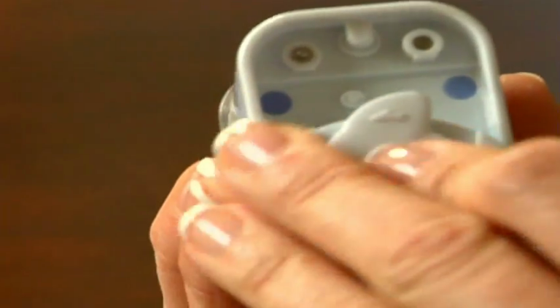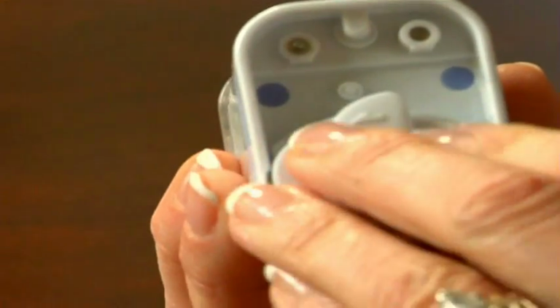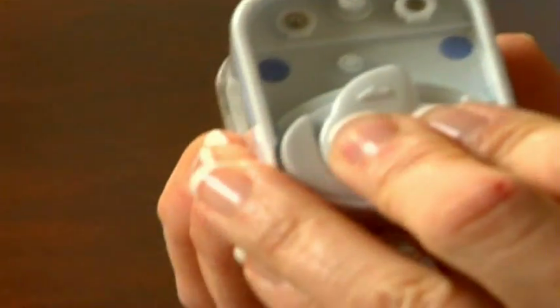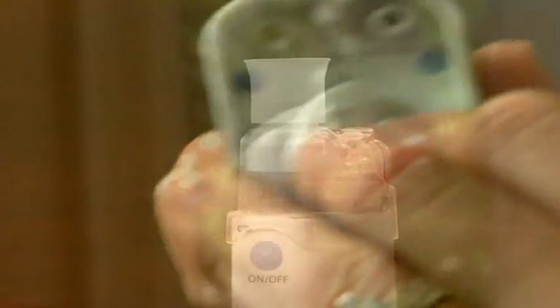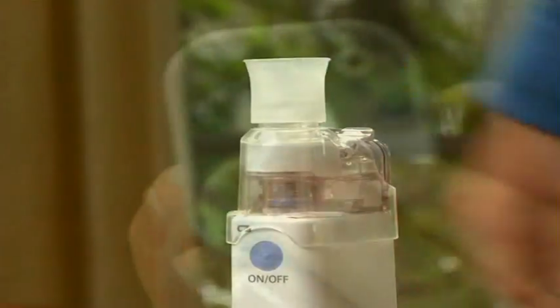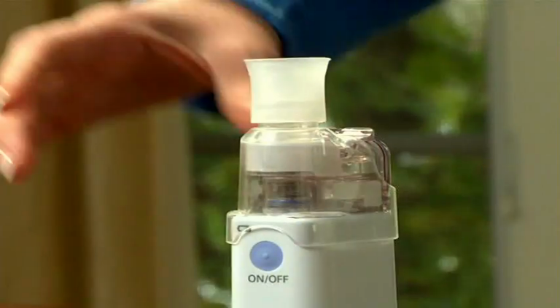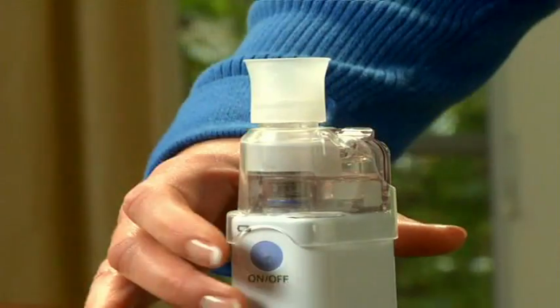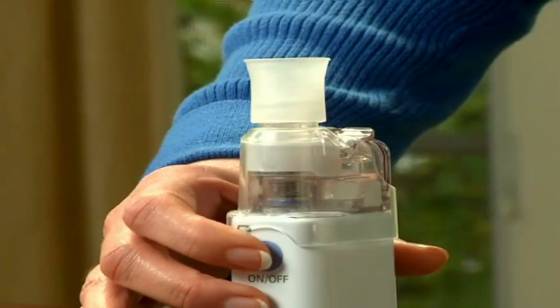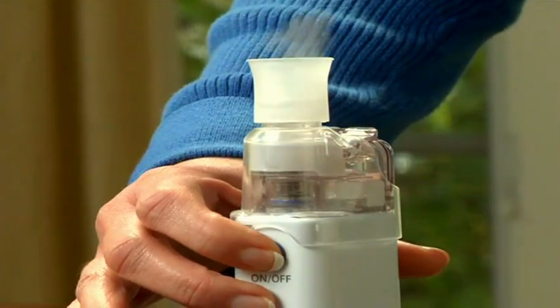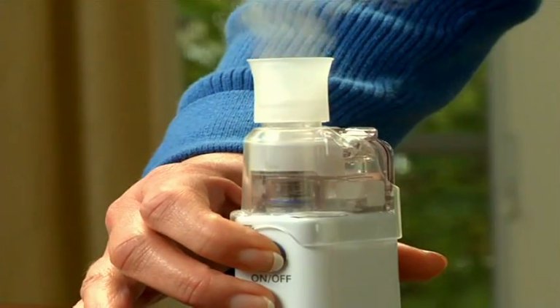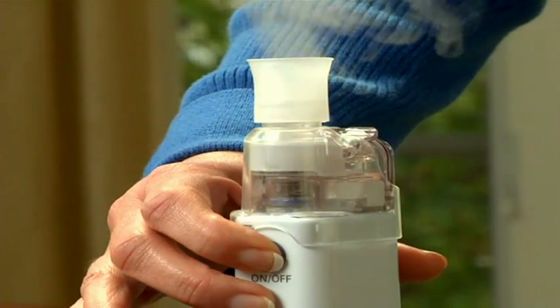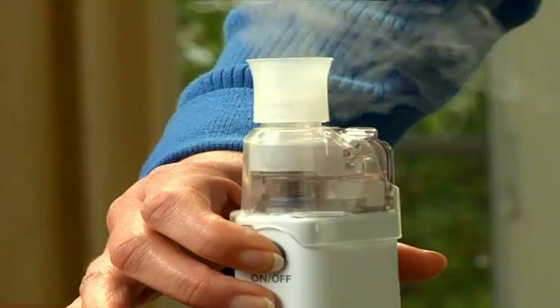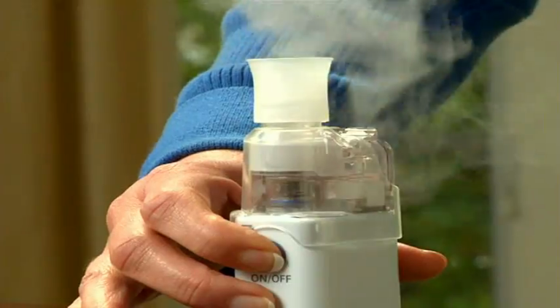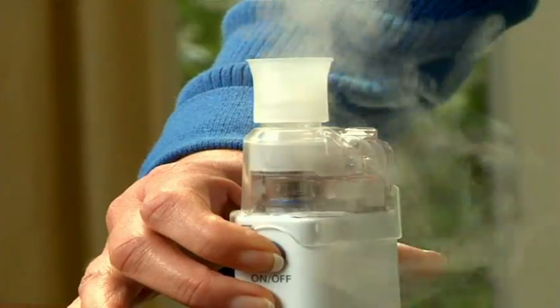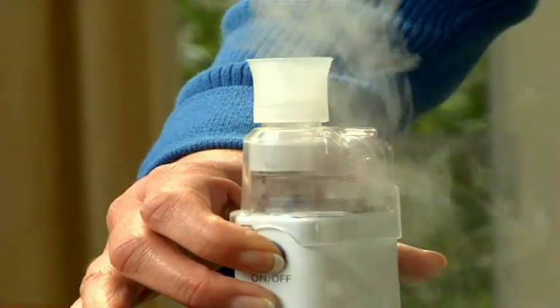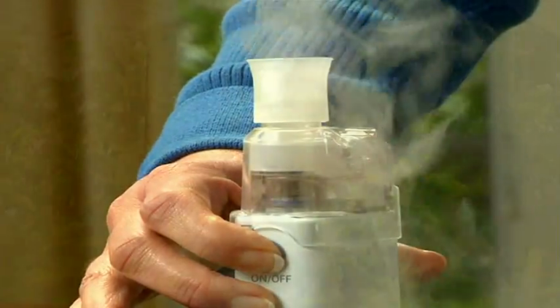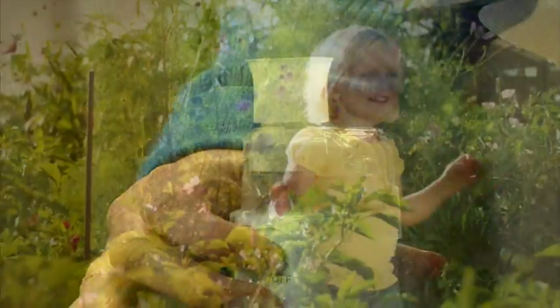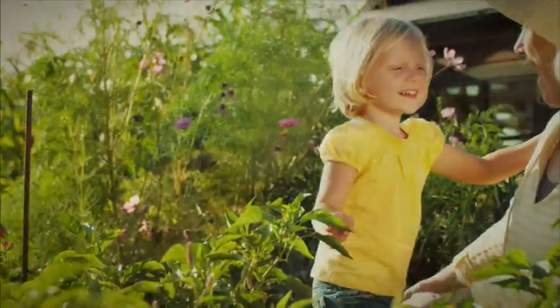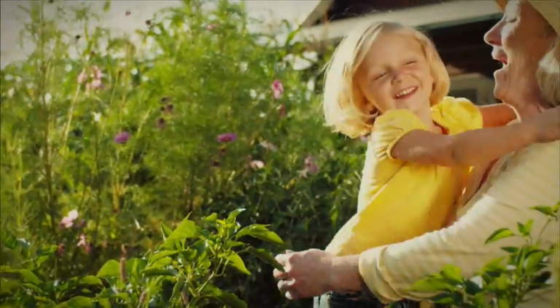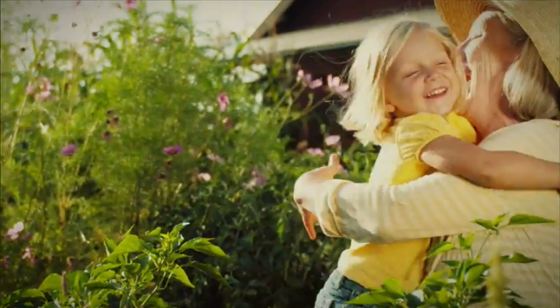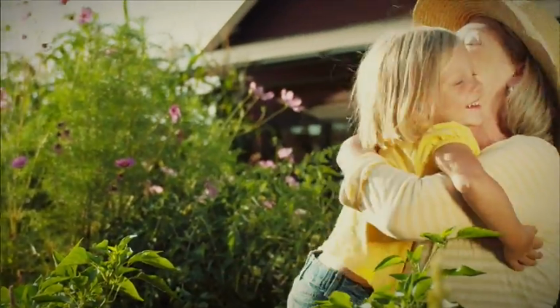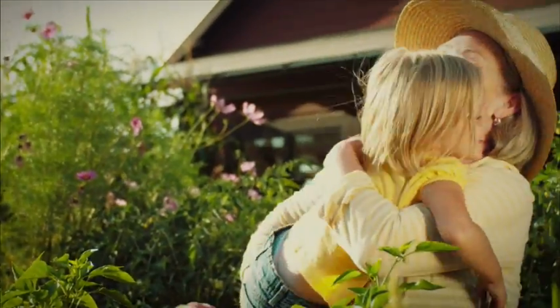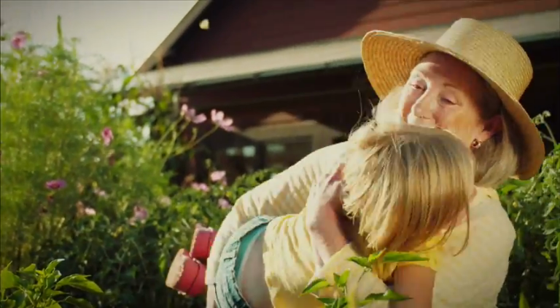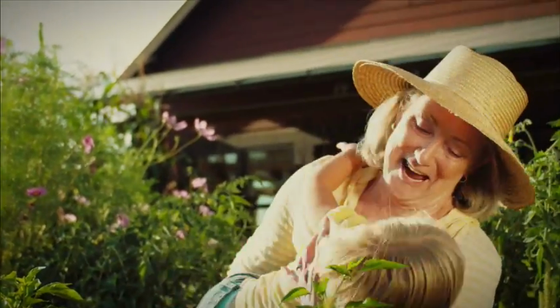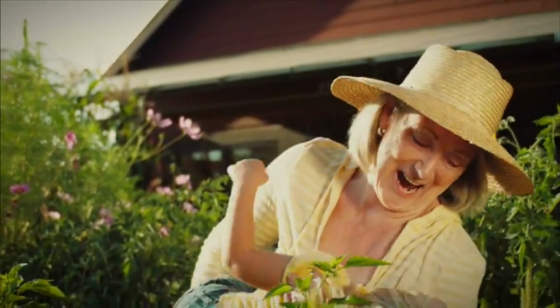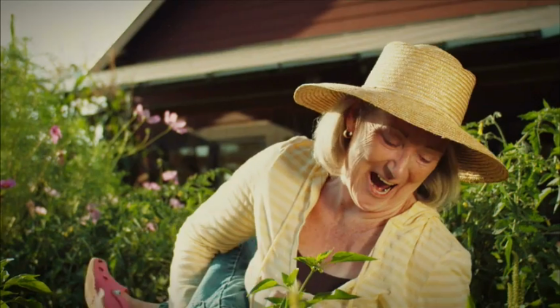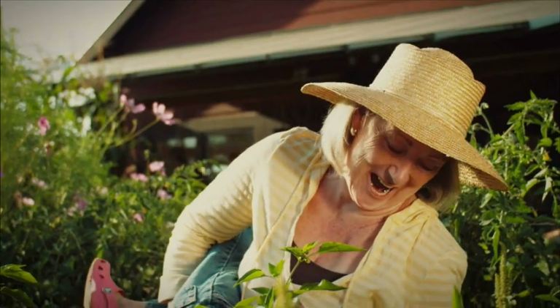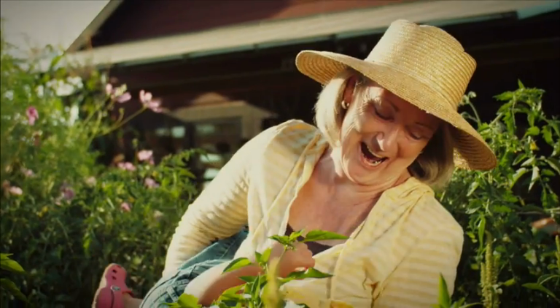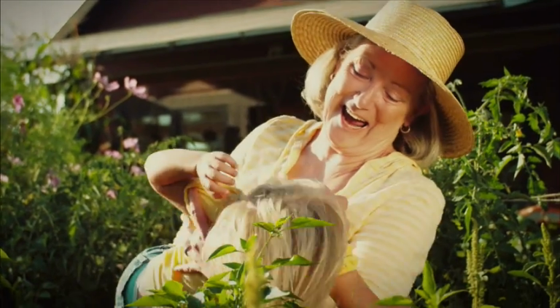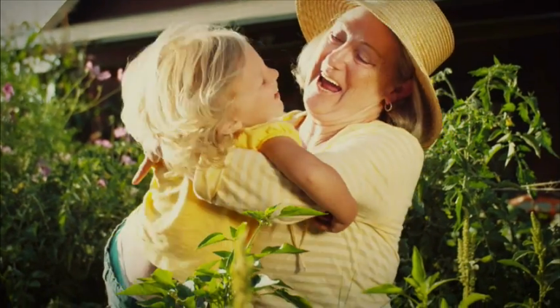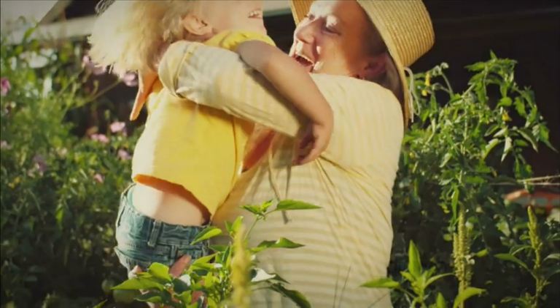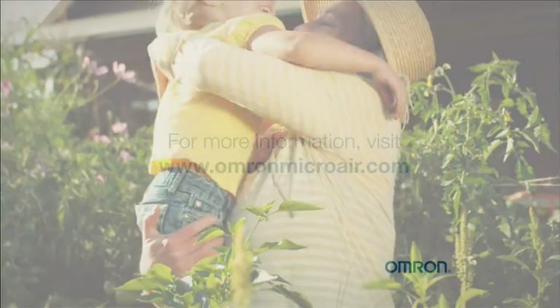Small and compact, the Microair is easy to use with a single button operation. Compact. Portable. Quiet. The Omron Microair offers you the relief you need to open up your world so you can breathe freely.